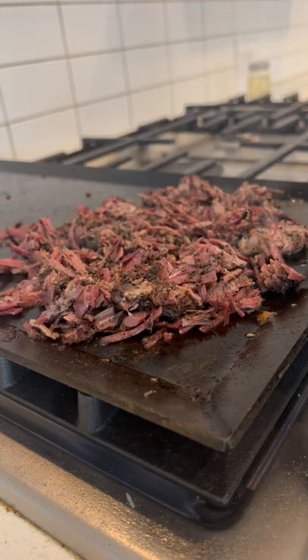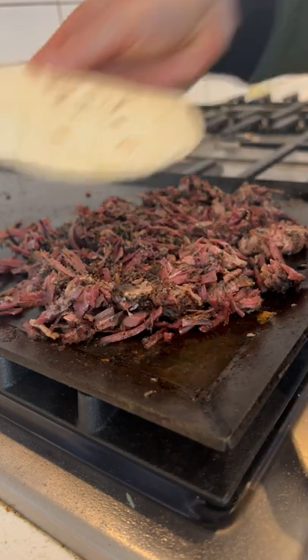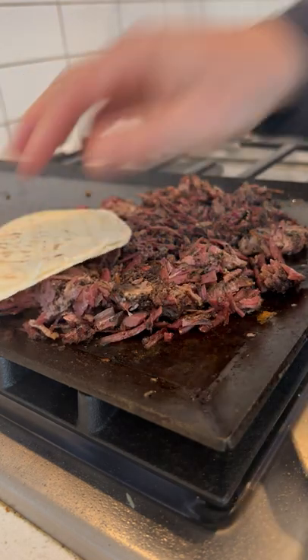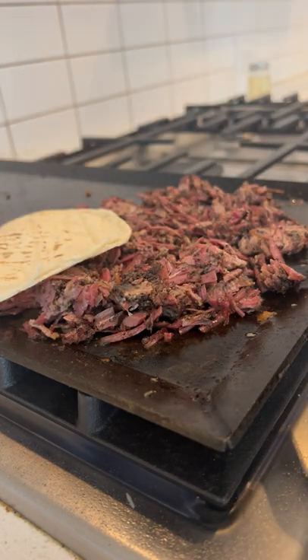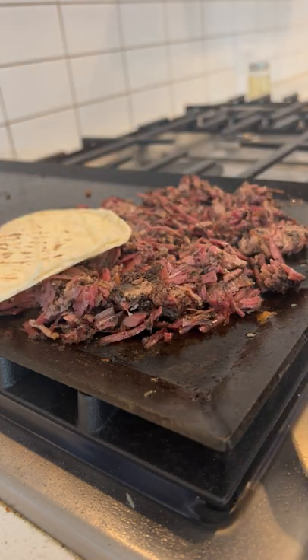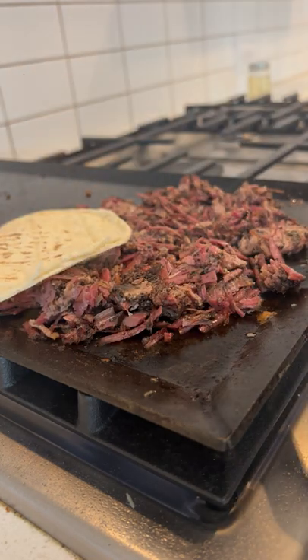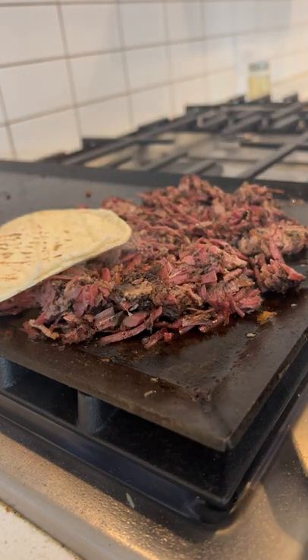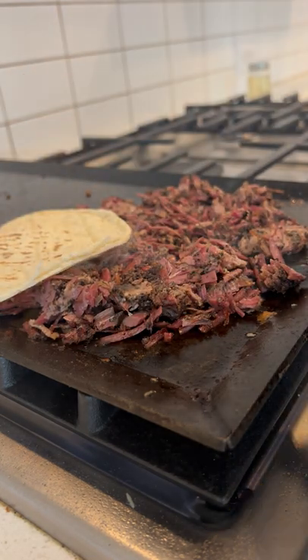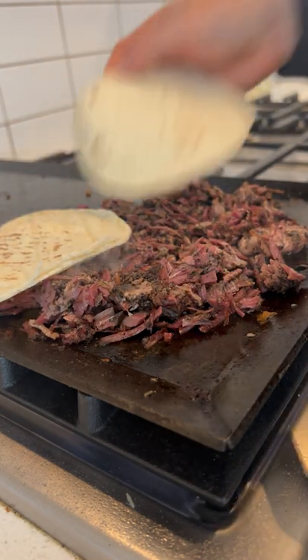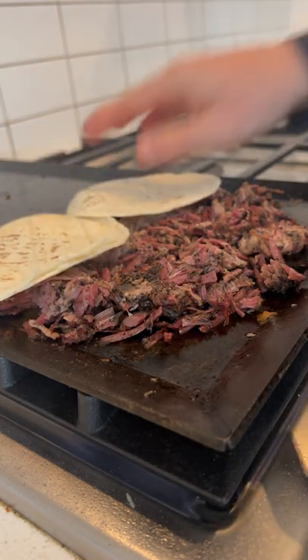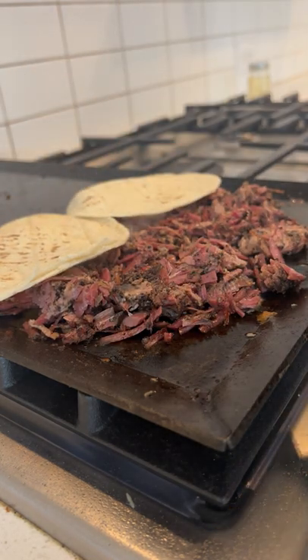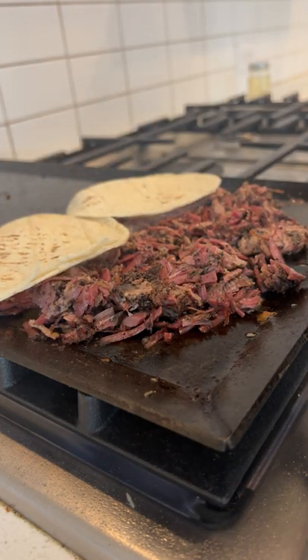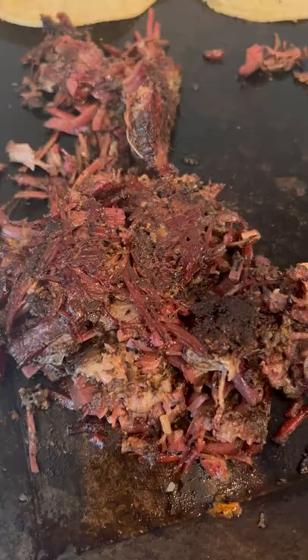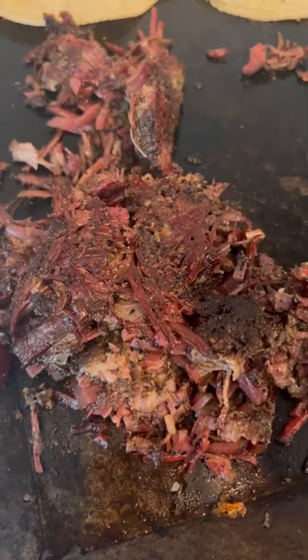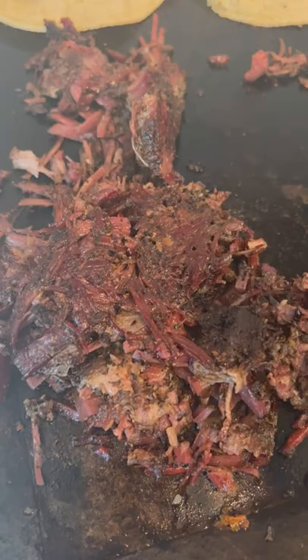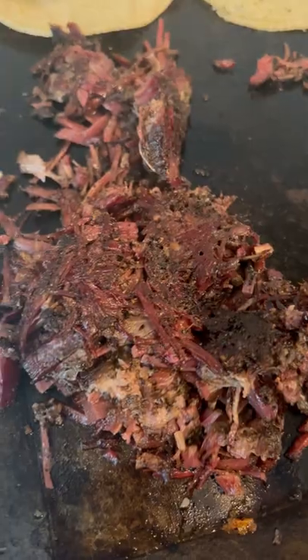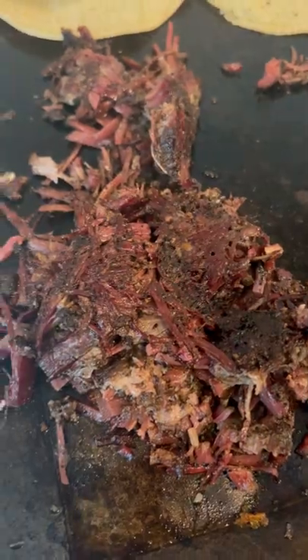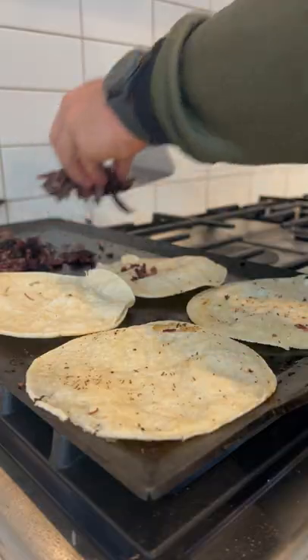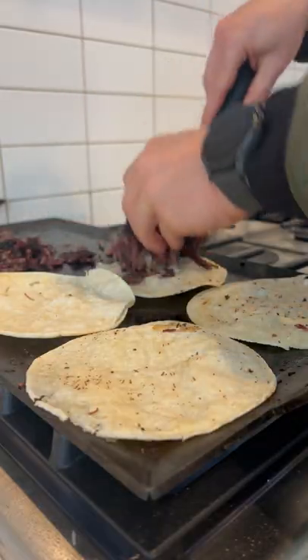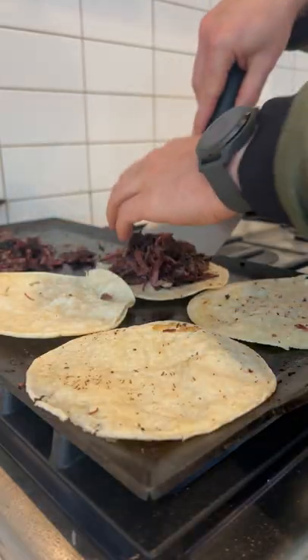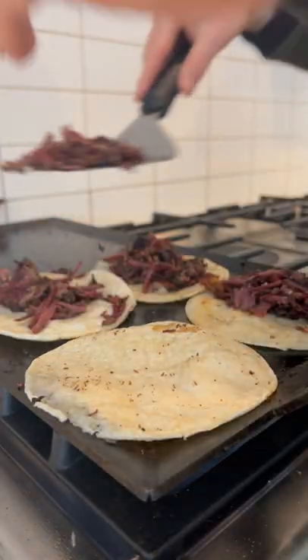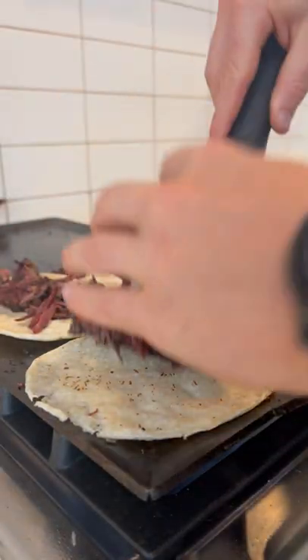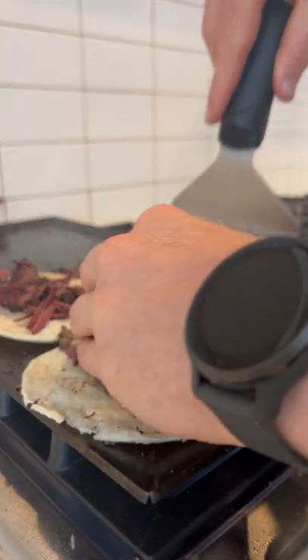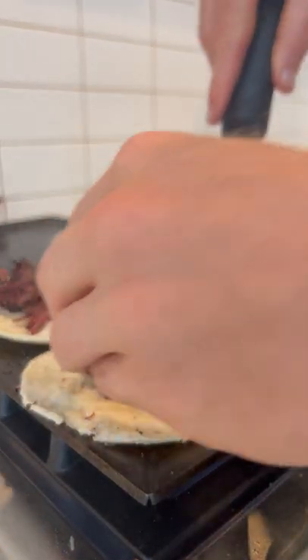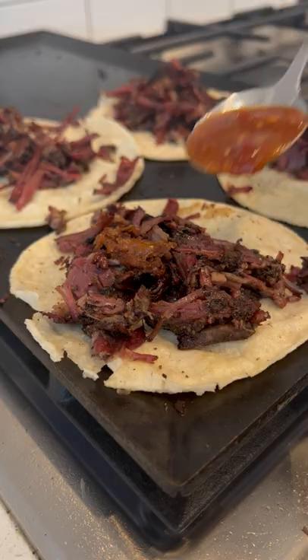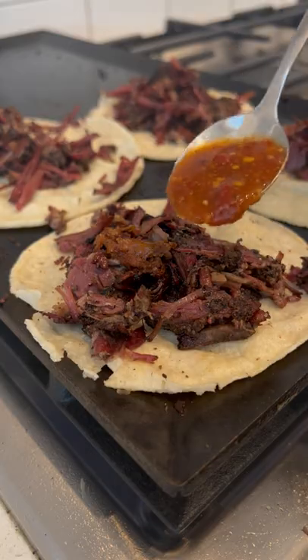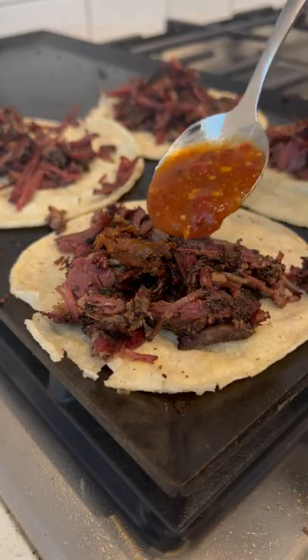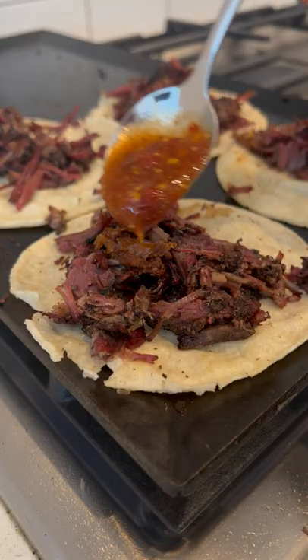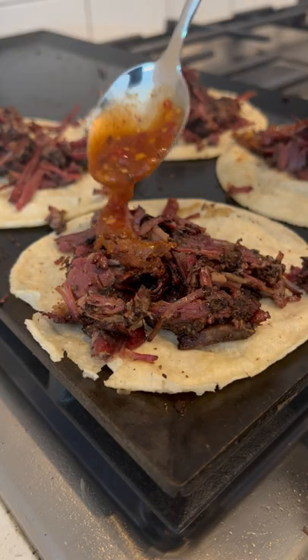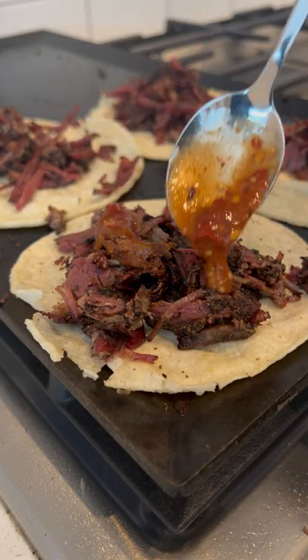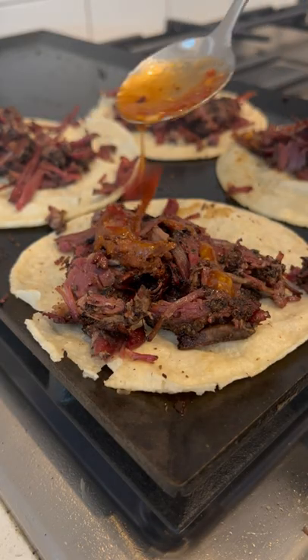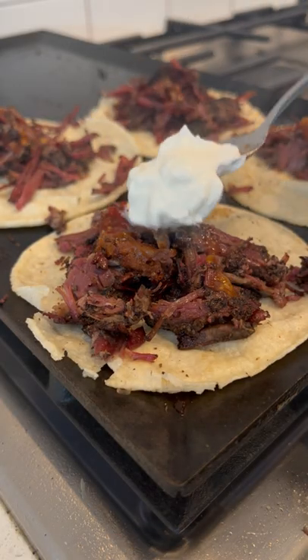Meanwhile, I threw some corn tortillas over the top to get them steaming, and then just load up each tortilla with the crisp beef, hit it with some hot sauce of your choosing, and sour cream.